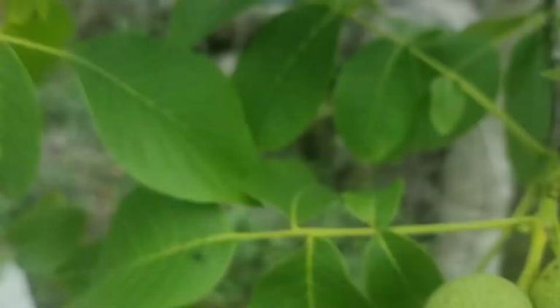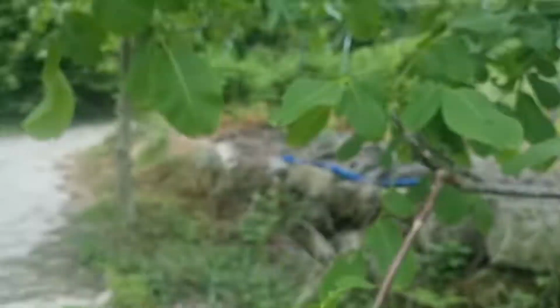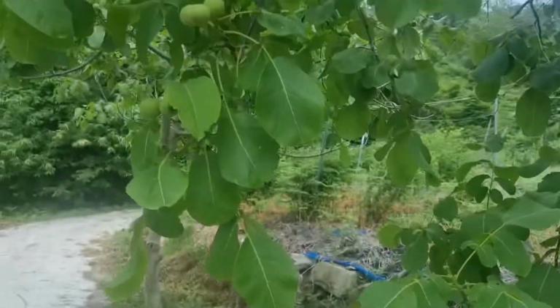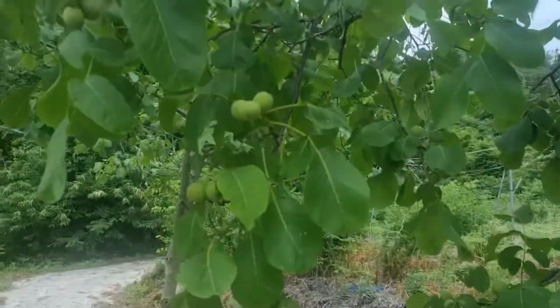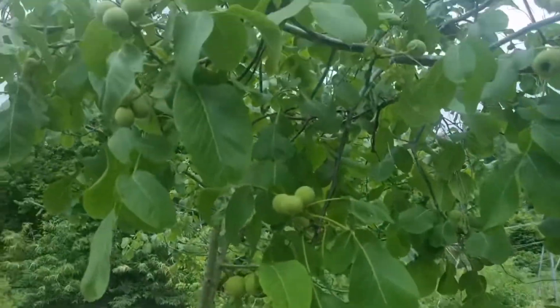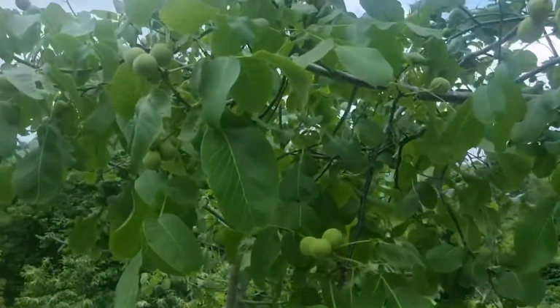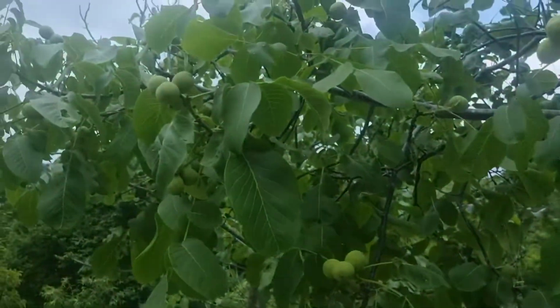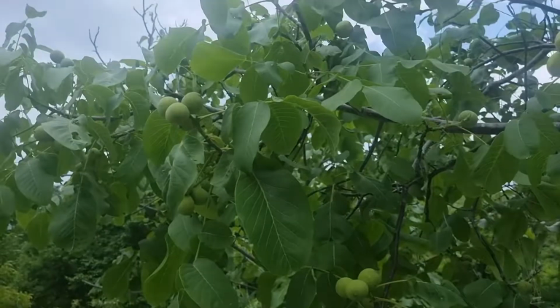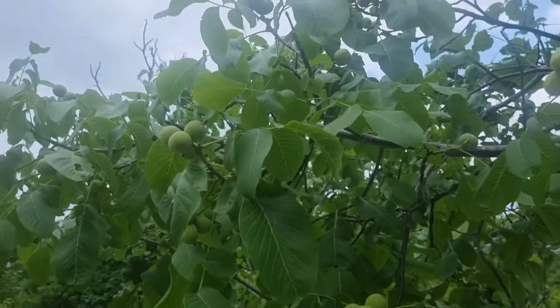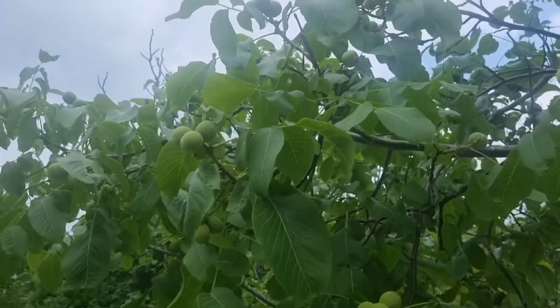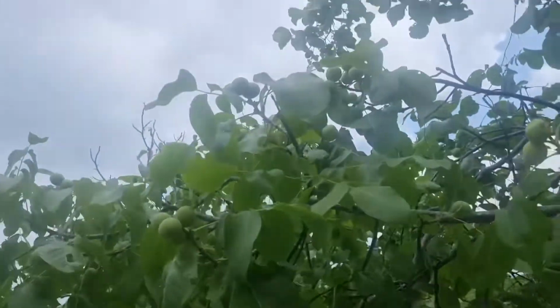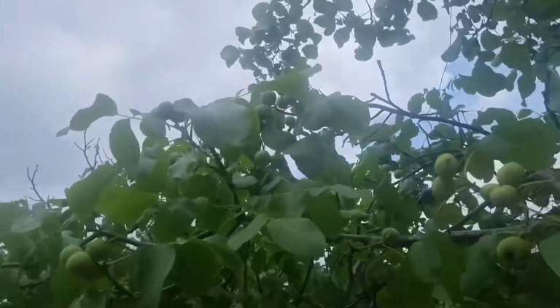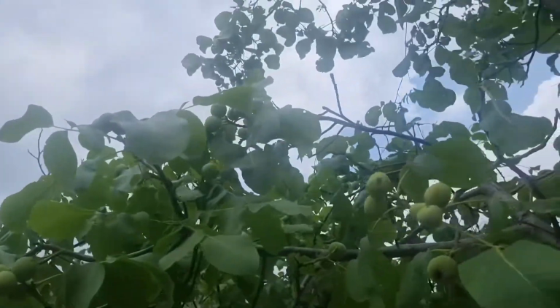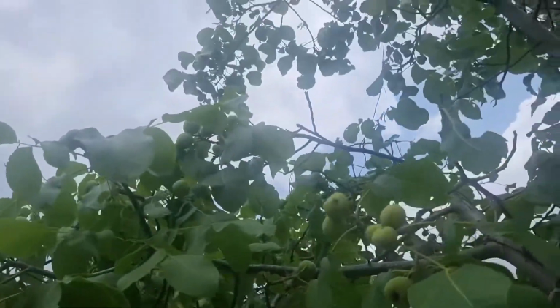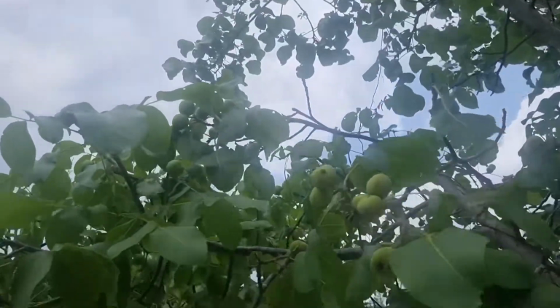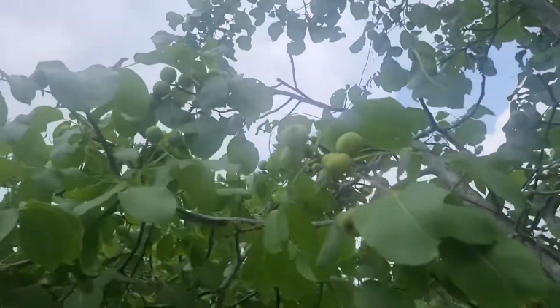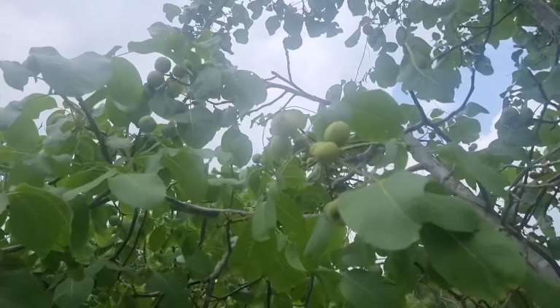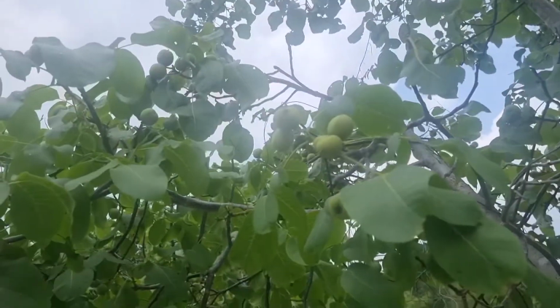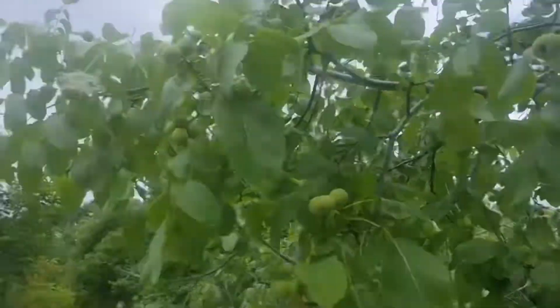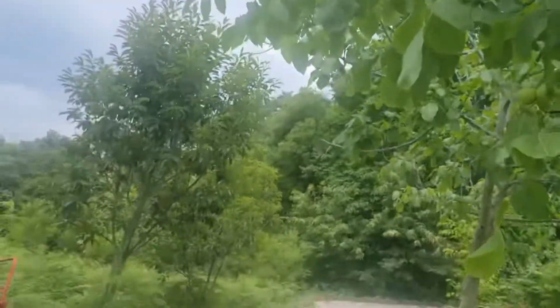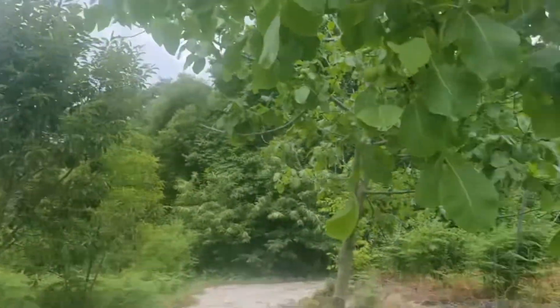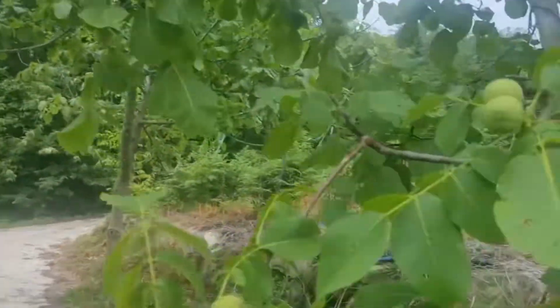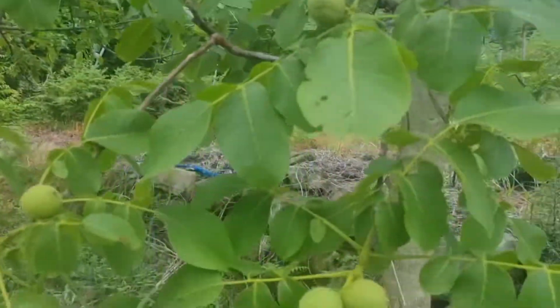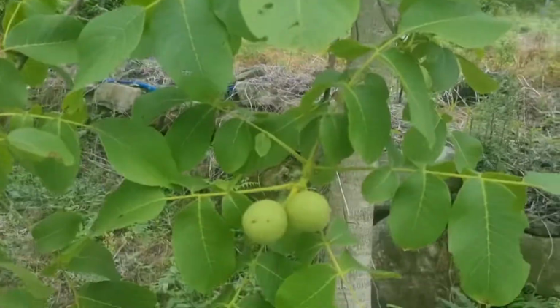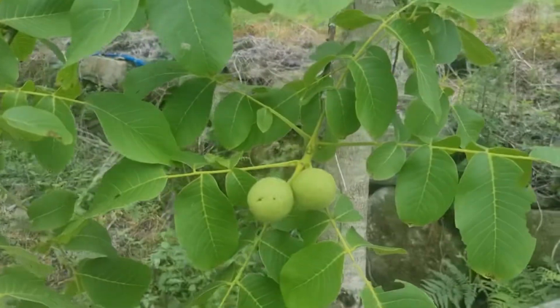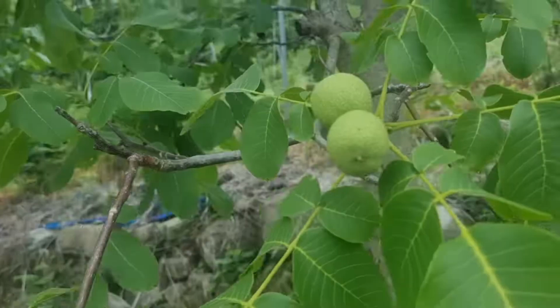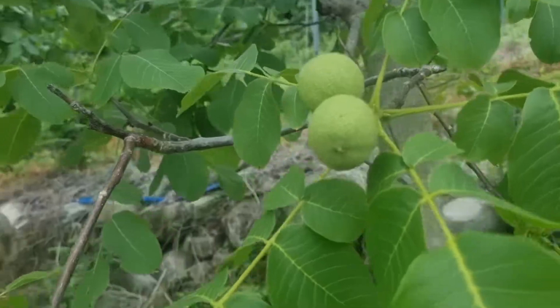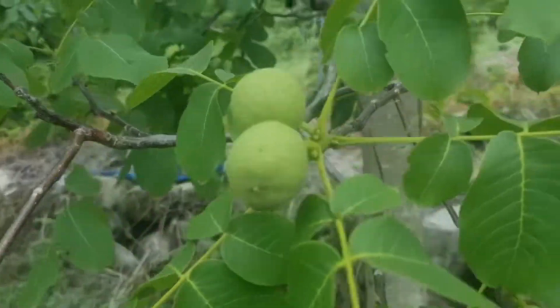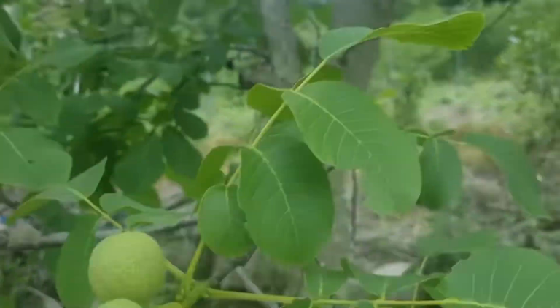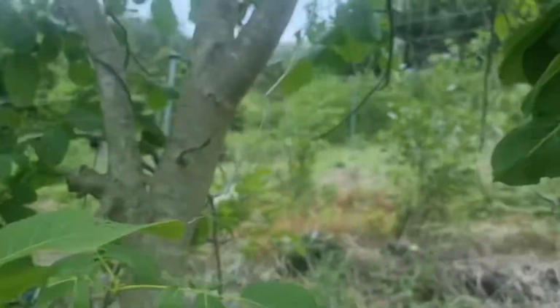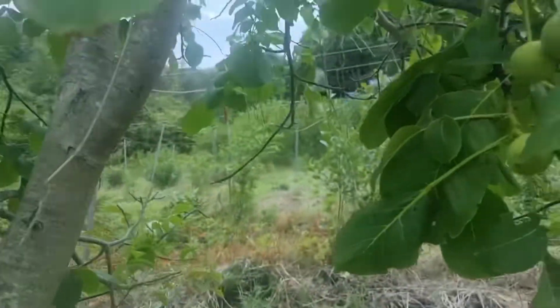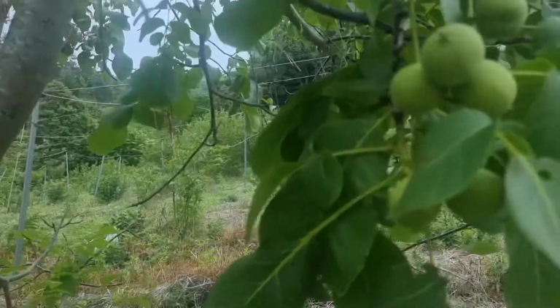I'm going to take a look at it in the water, and I'm going to take a look at the hudu tree. Today, I'm going to take a look at the hudu tree.